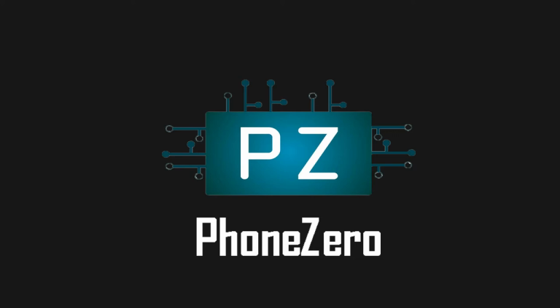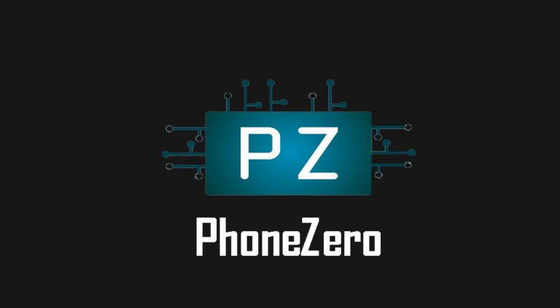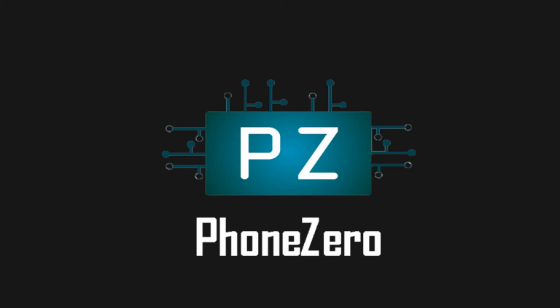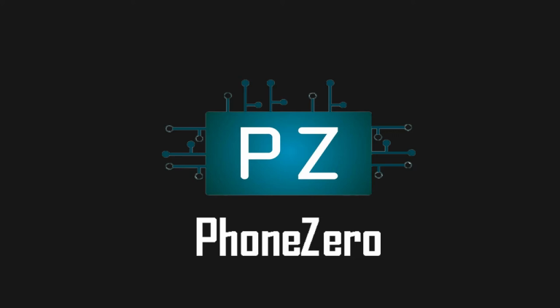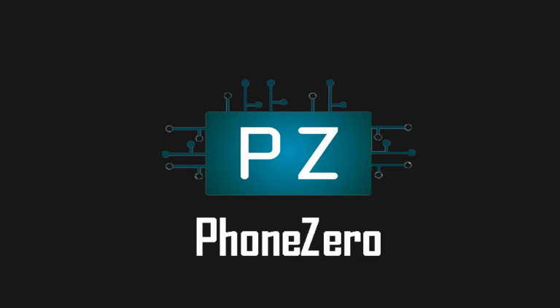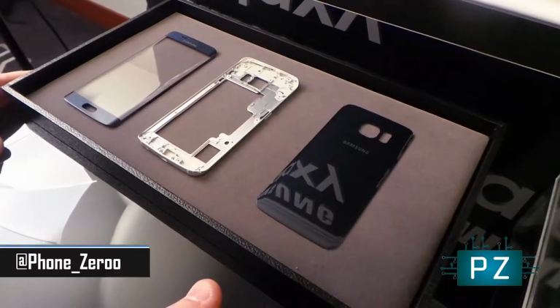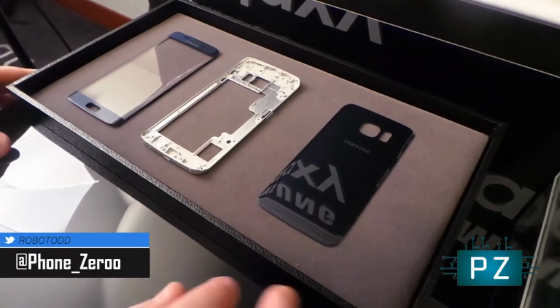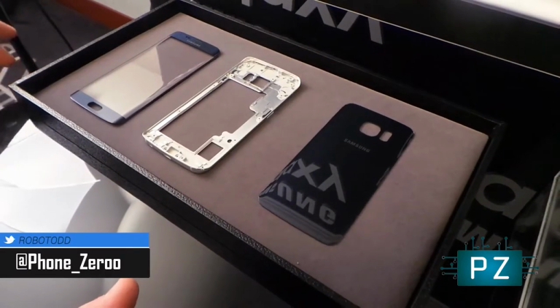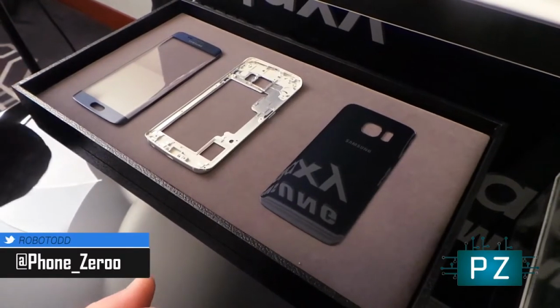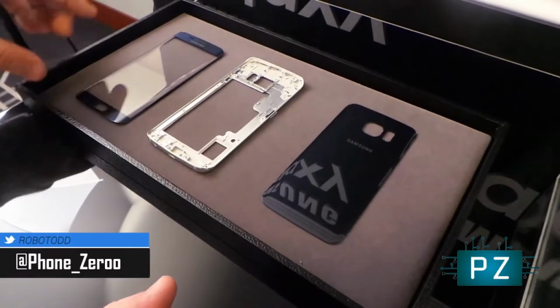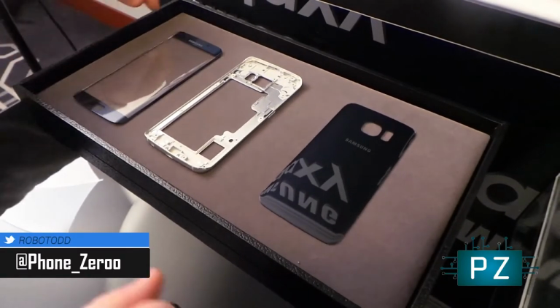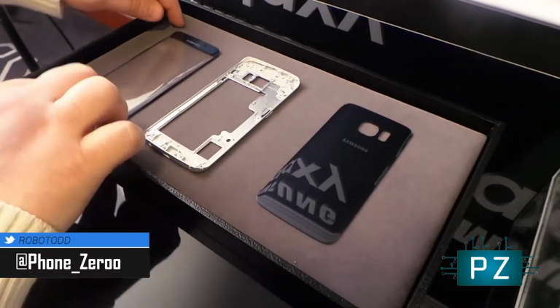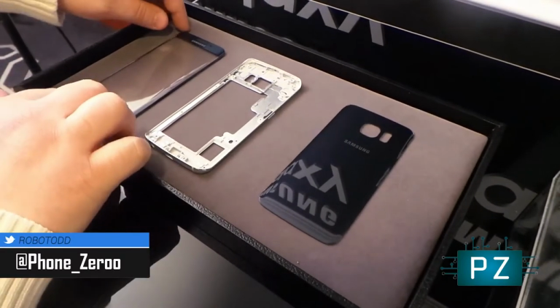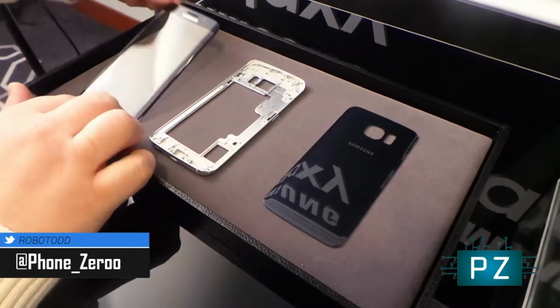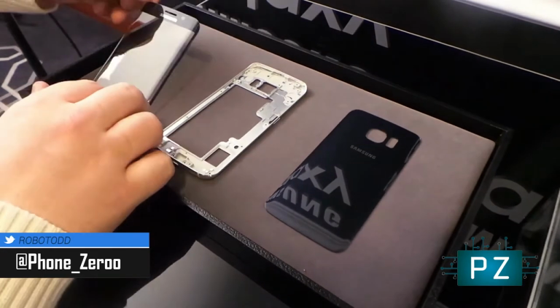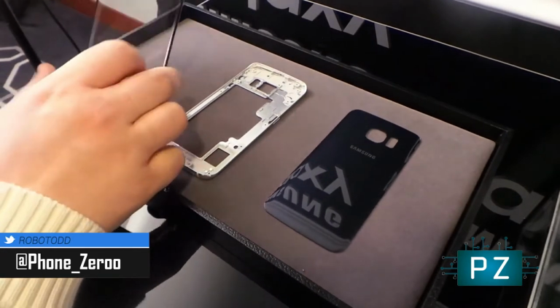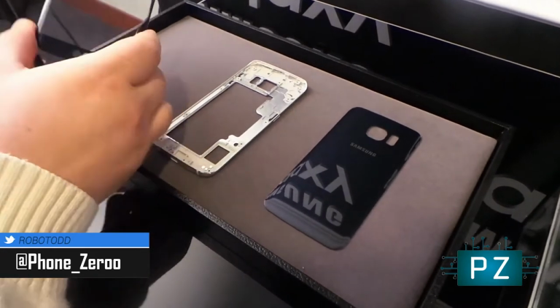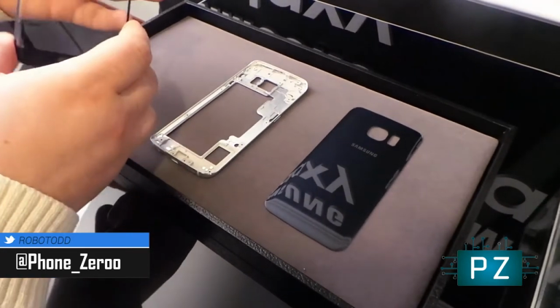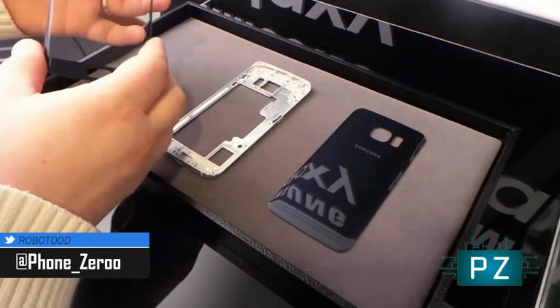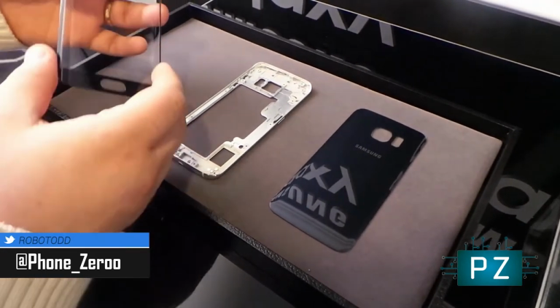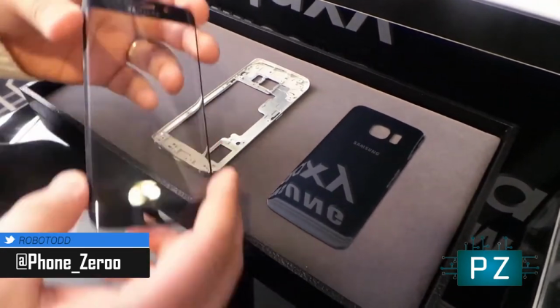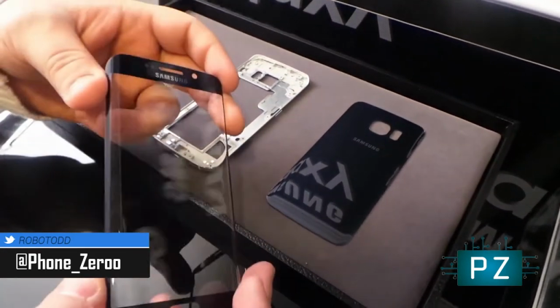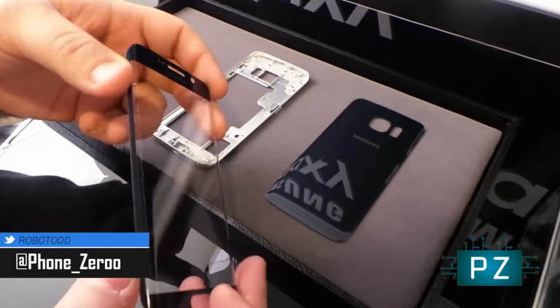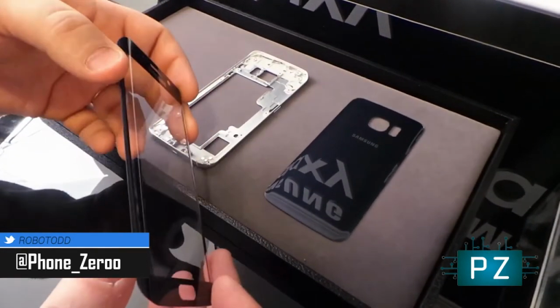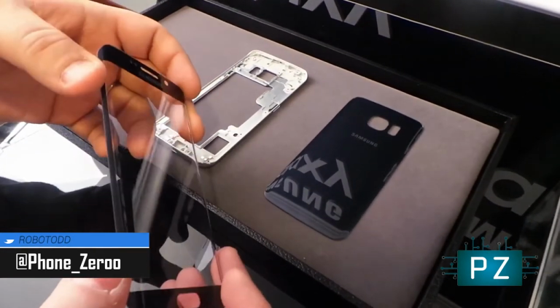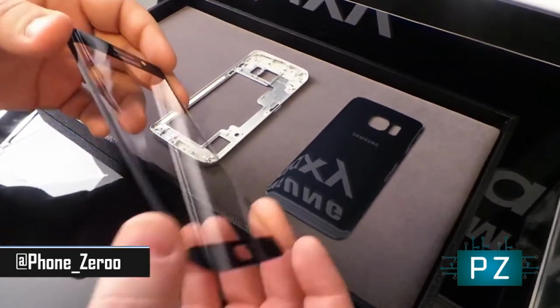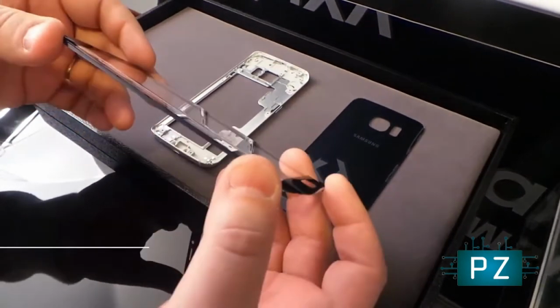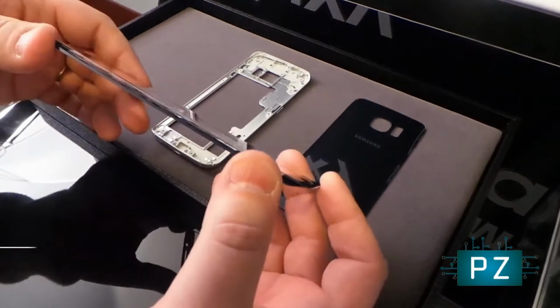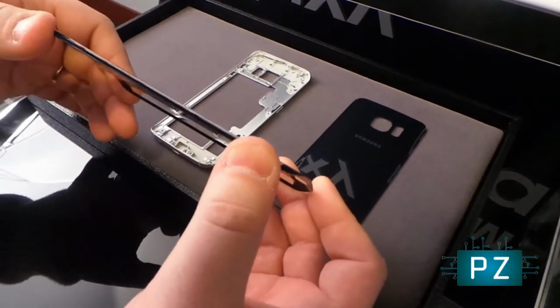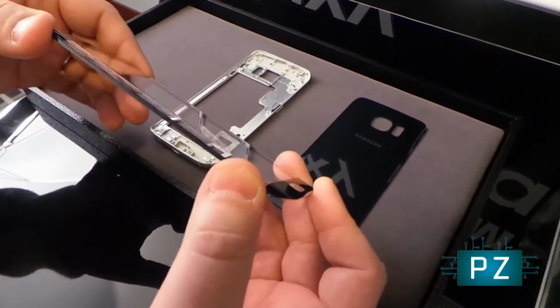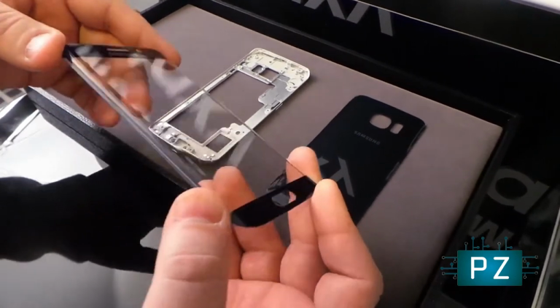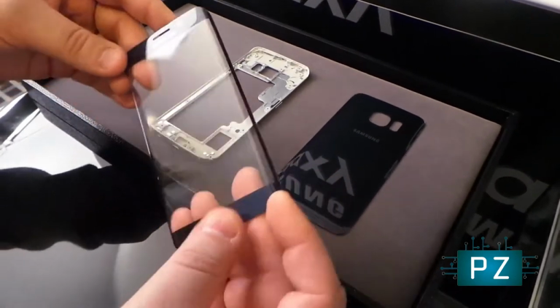Some of the components here that are used in the Galaxy S6 Edge — I wanted to walk you through them. That starts with the first part: it's a glass panel for the front of the device. You can see it's slightly, ever so slightly, curved at the edges.